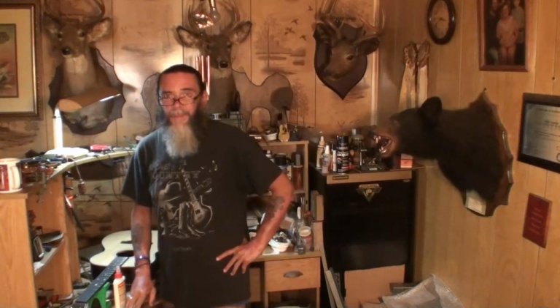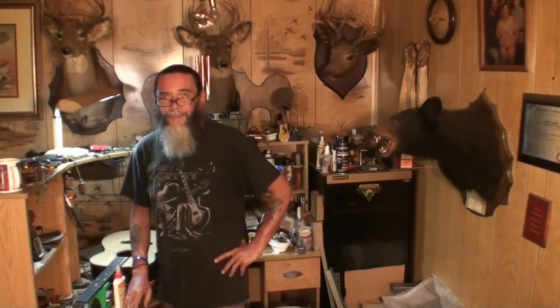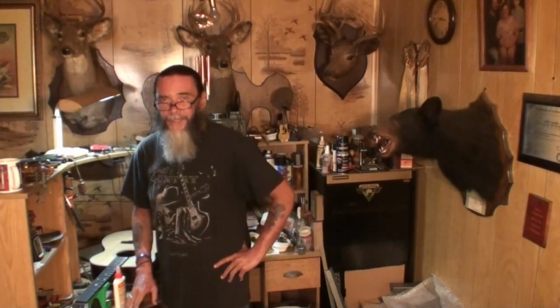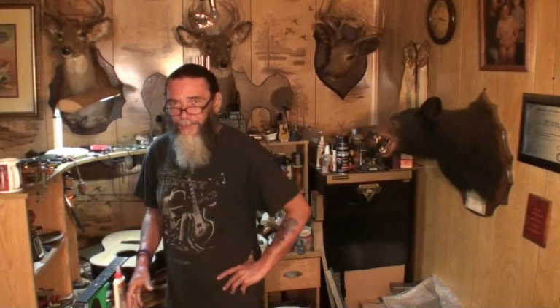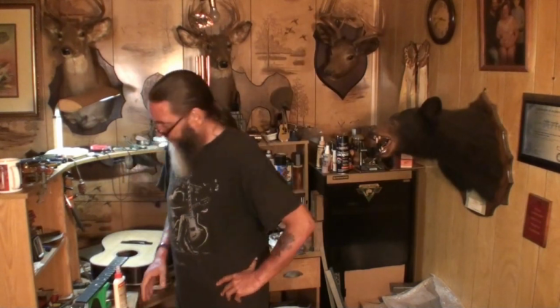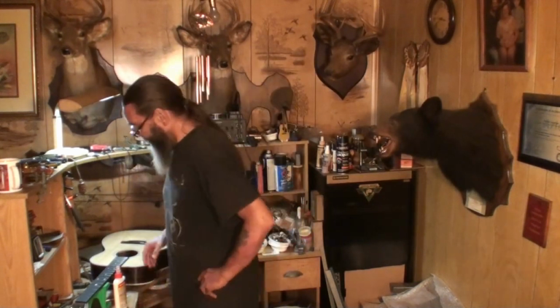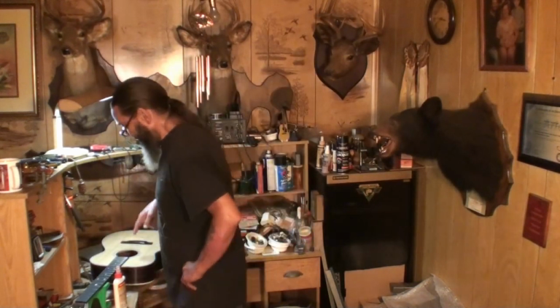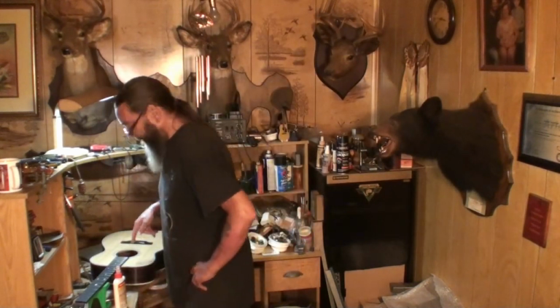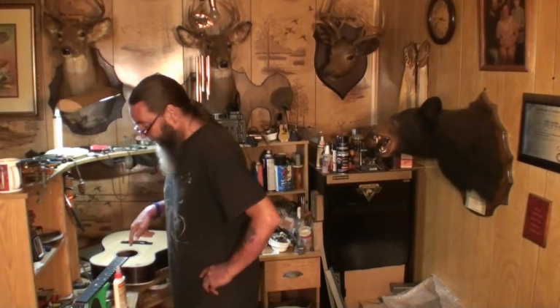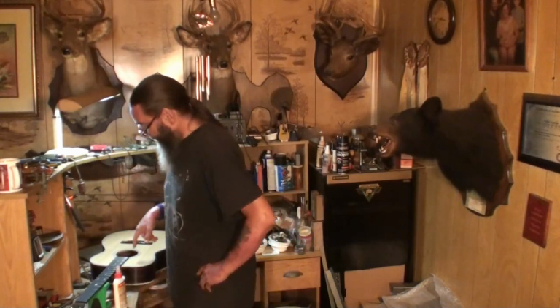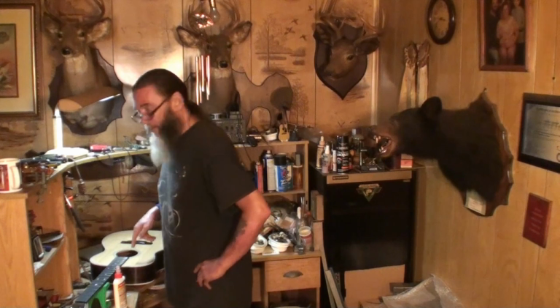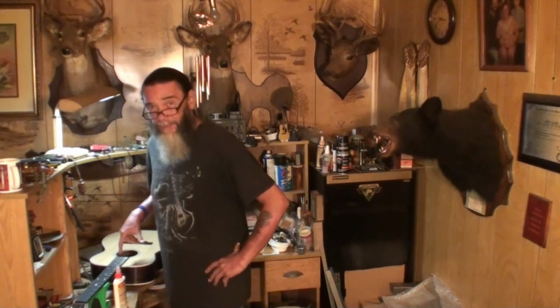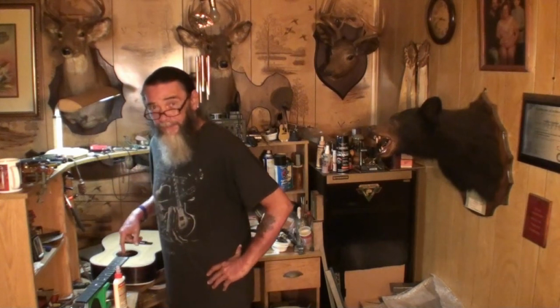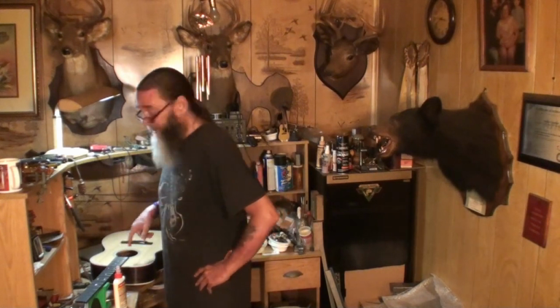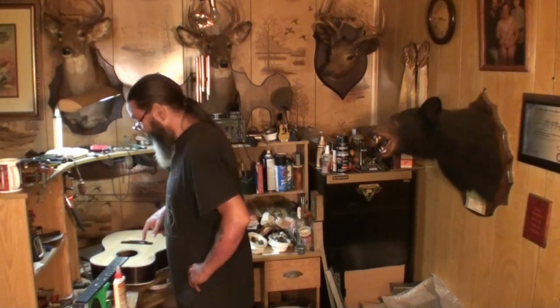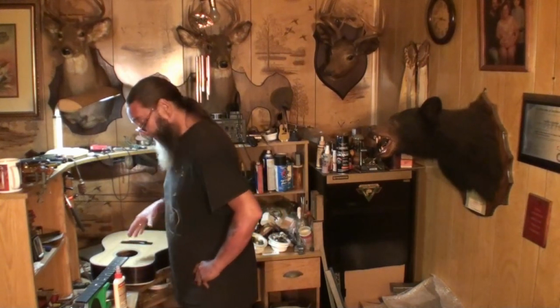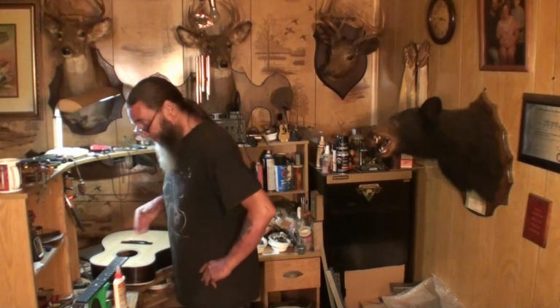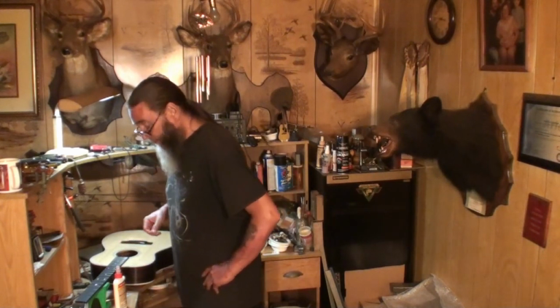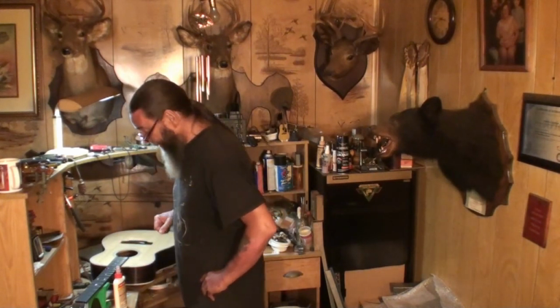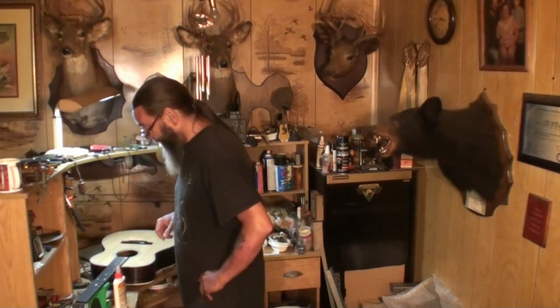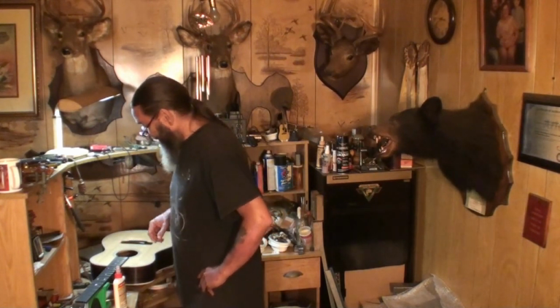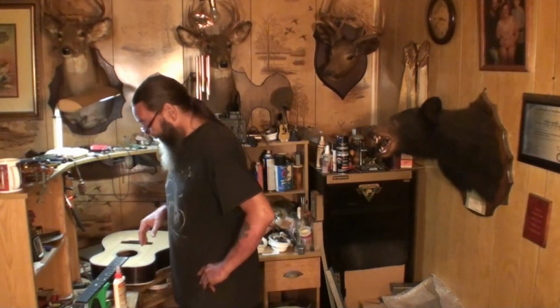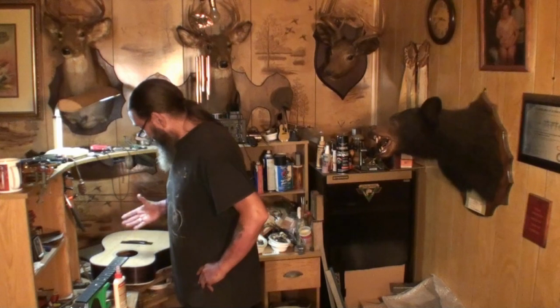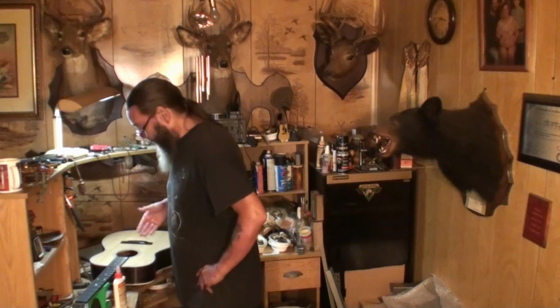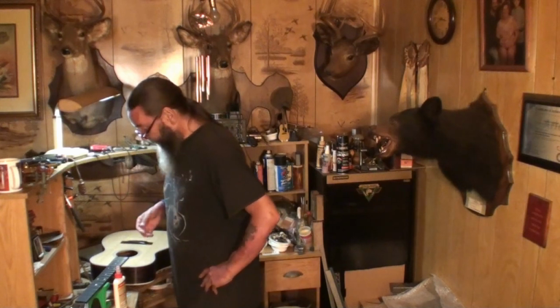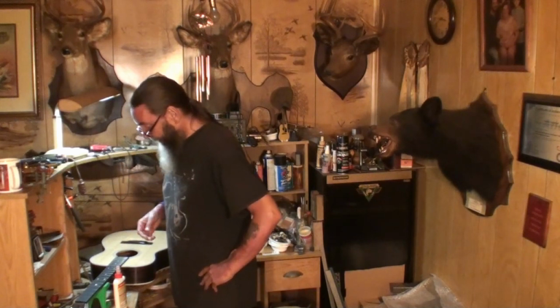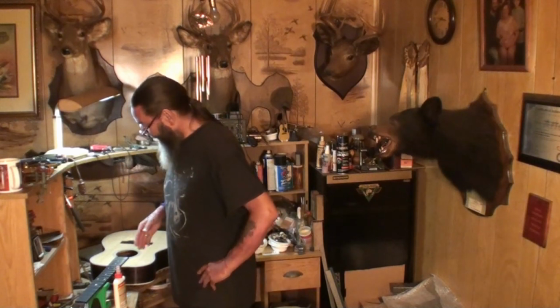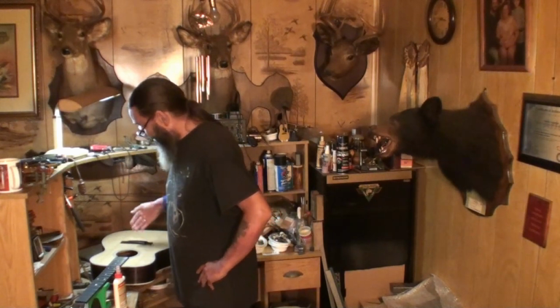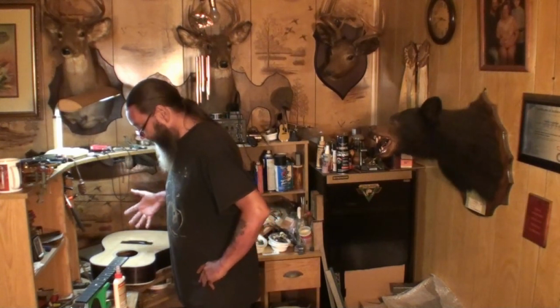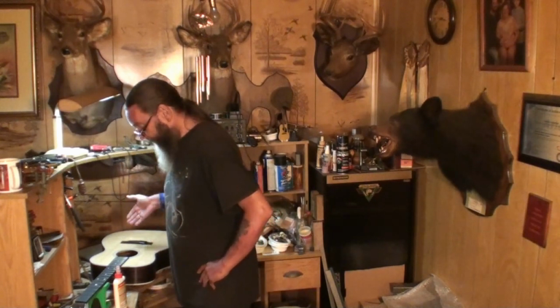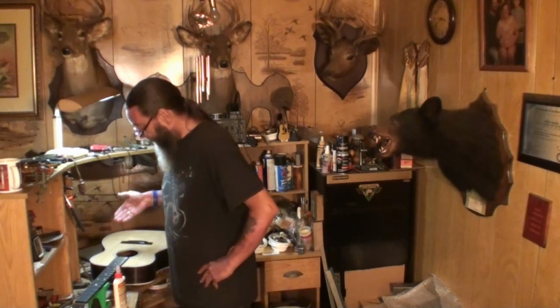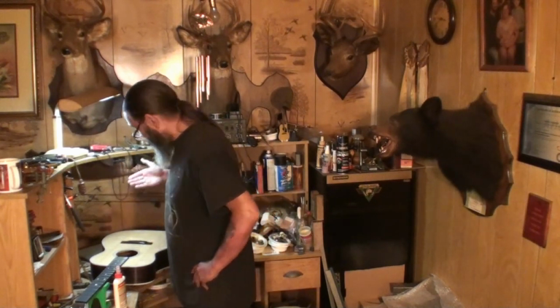Today we're going to put the bridge on this triple-ought Martin kit guitar. We're going to get the bridge set up, glued, and clamped.